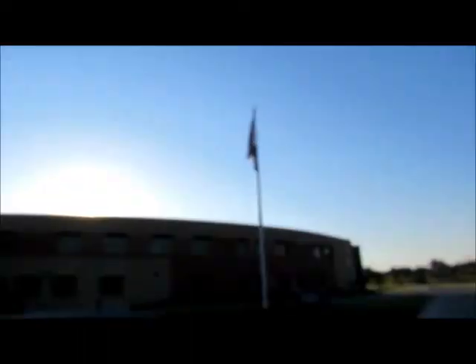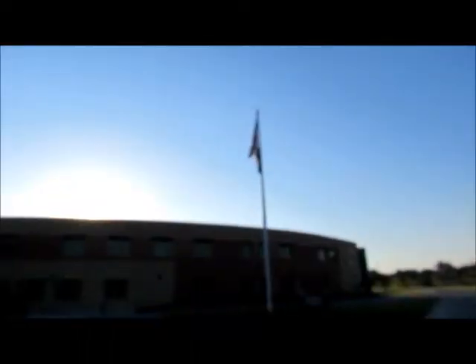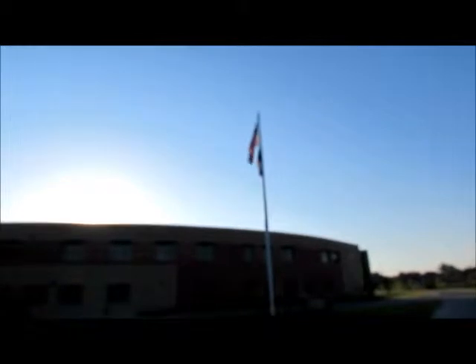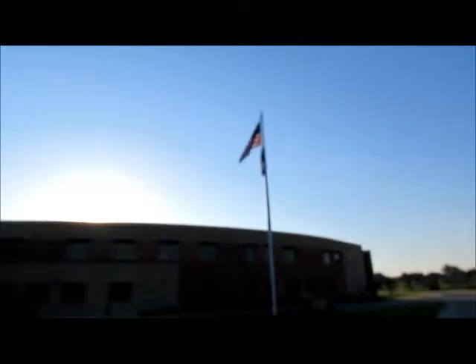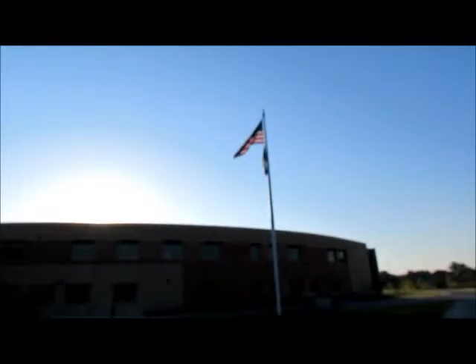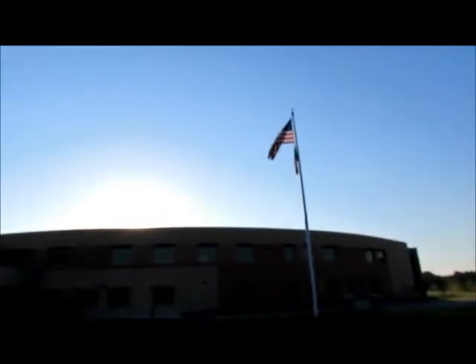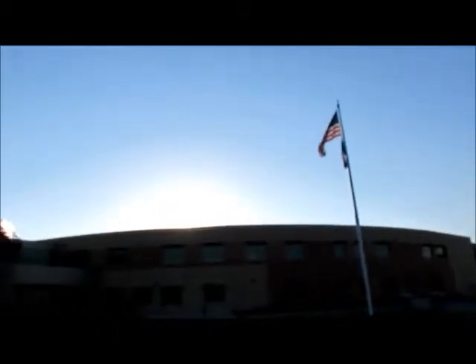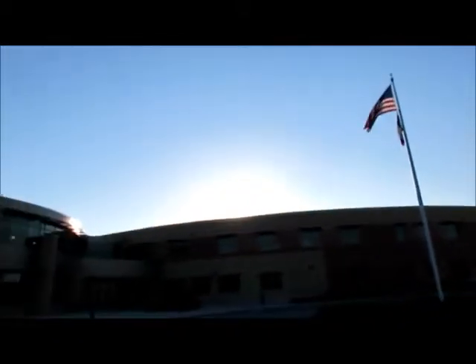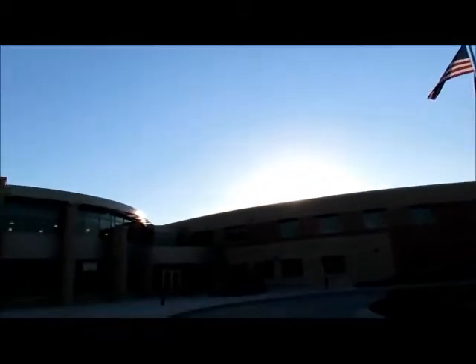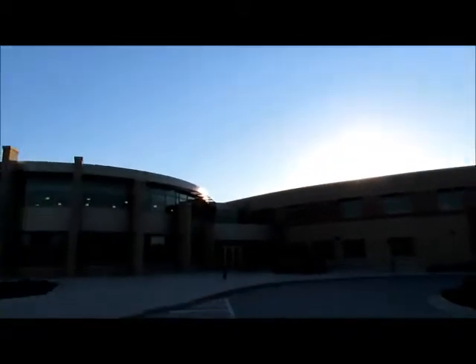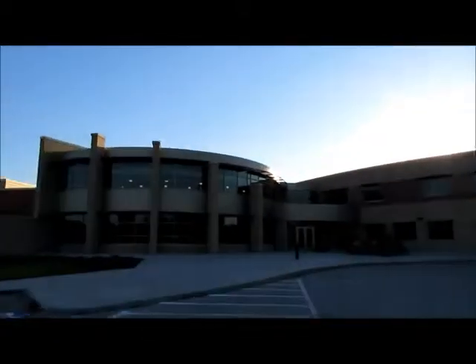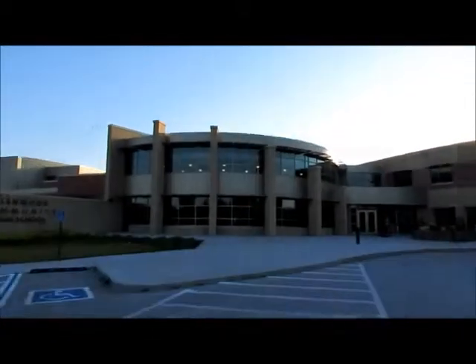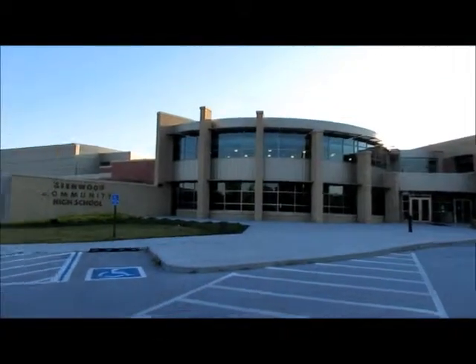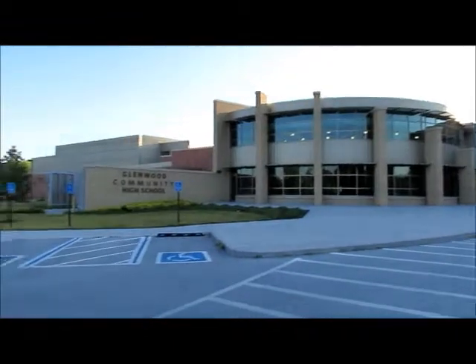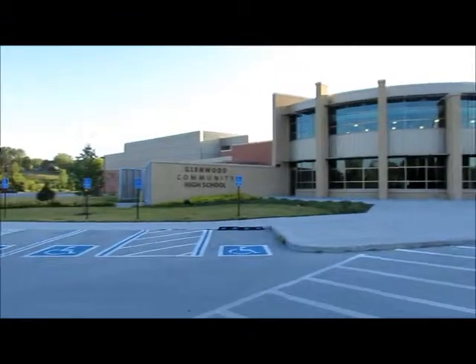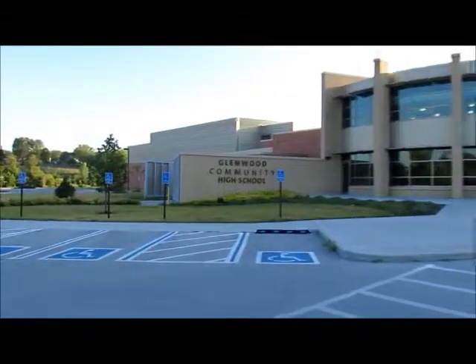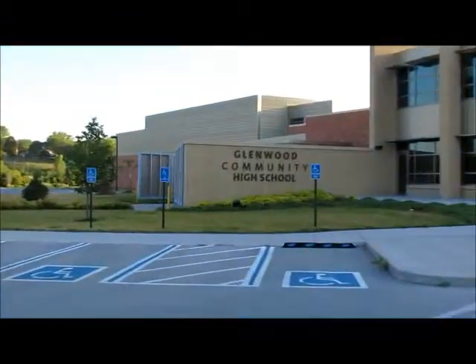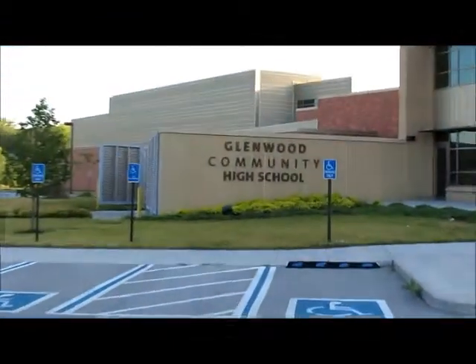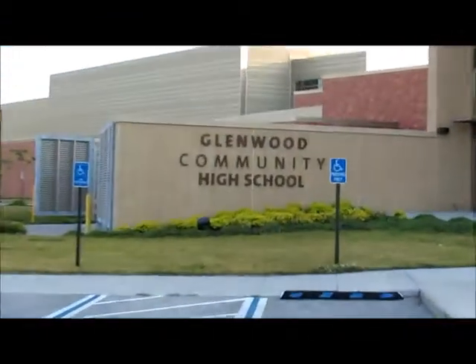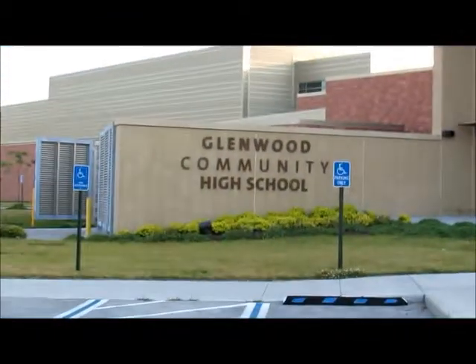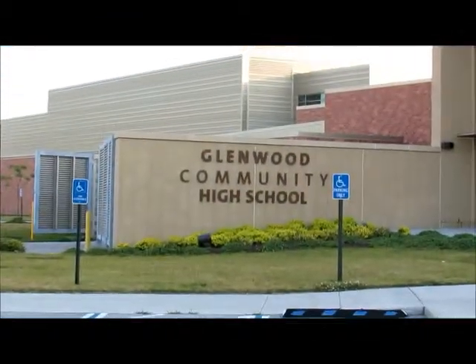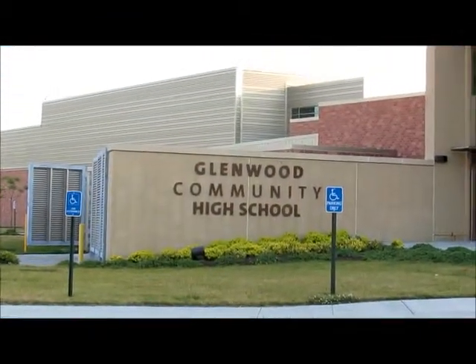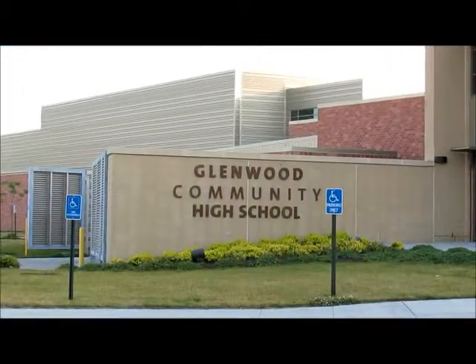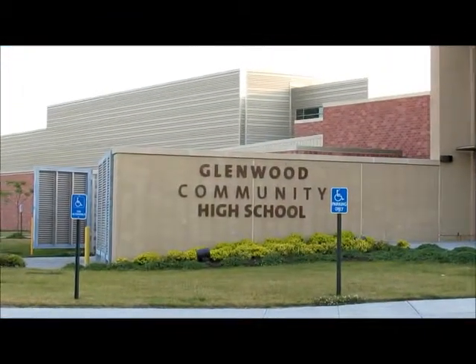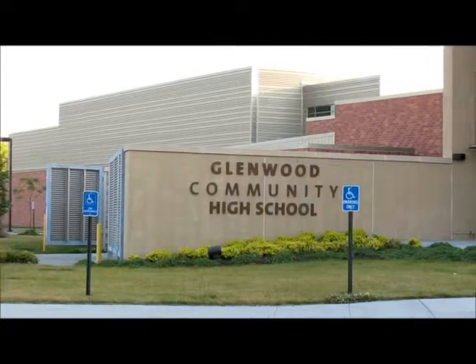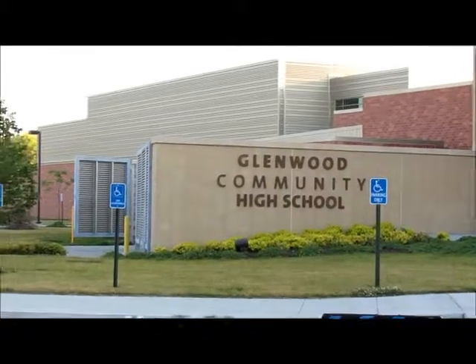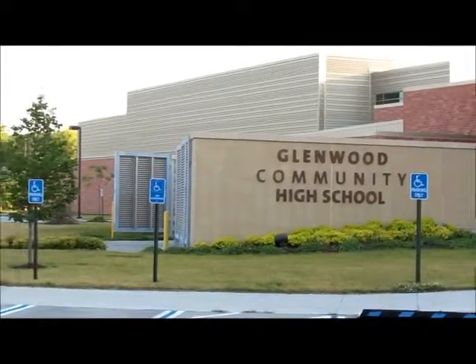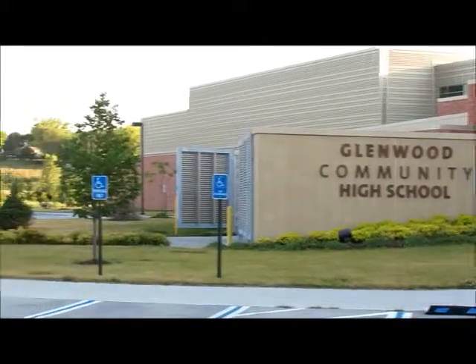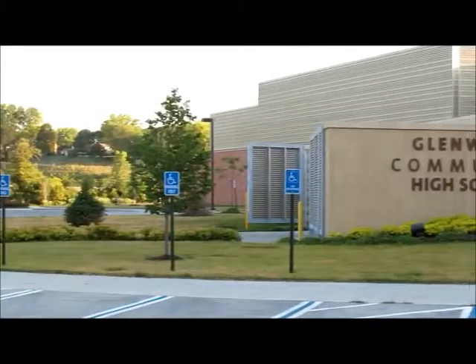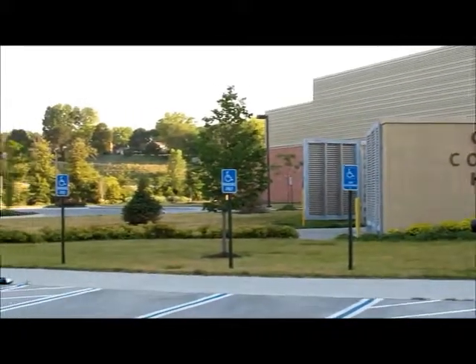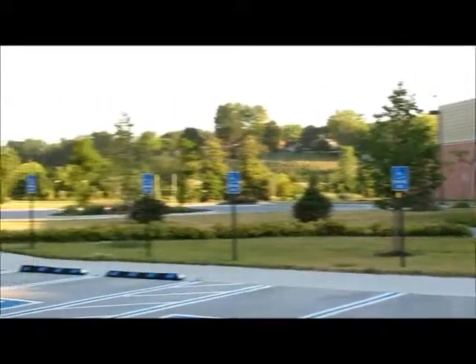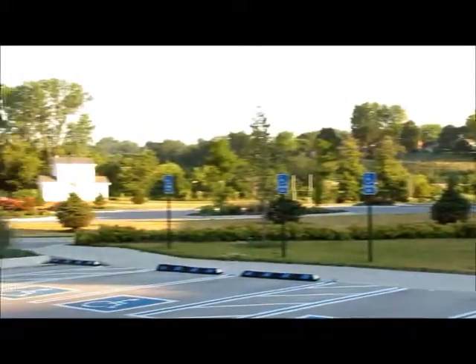So here we are in Glenwood, Iowa. We're here at the Glenwood High School and this will be the launch site for EOS-S176 and the Great Plains Super Launch.